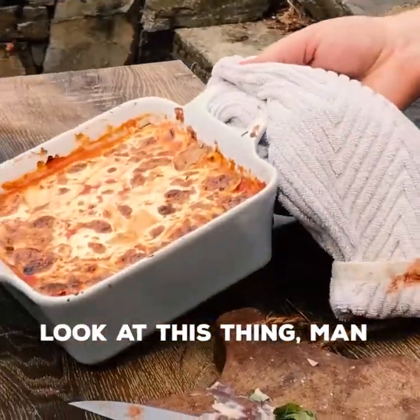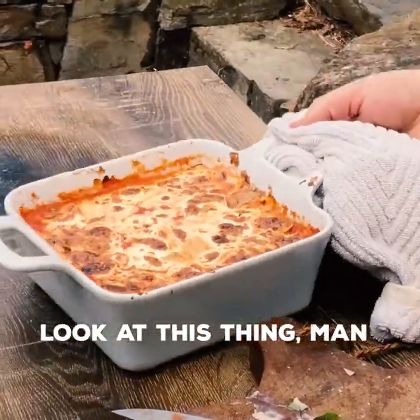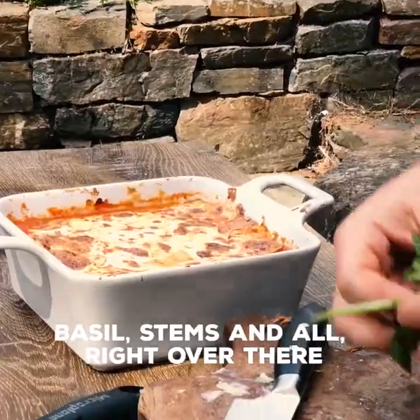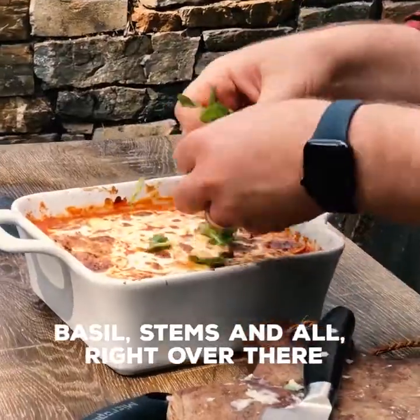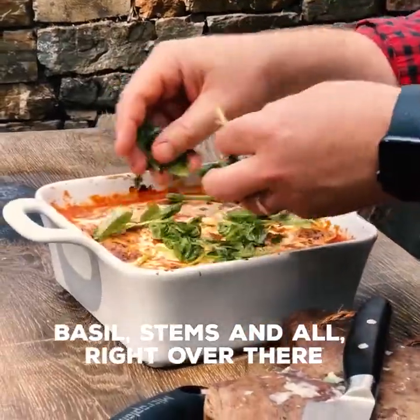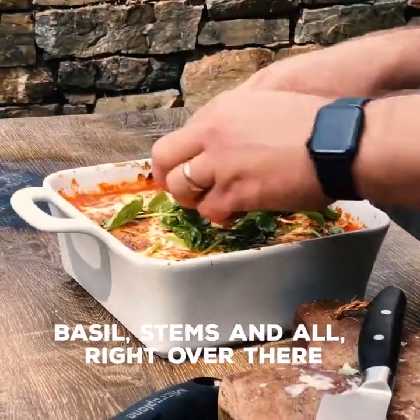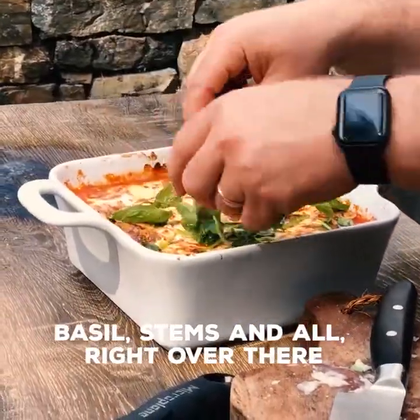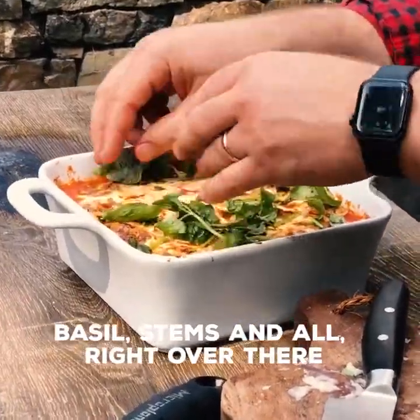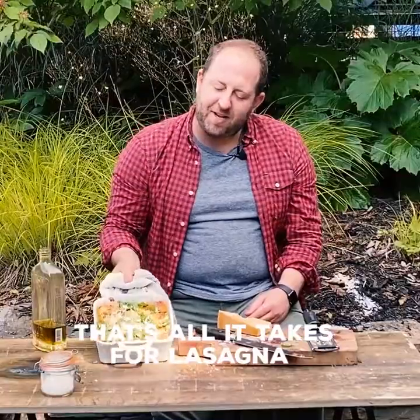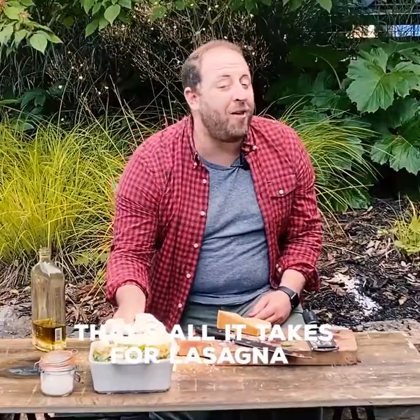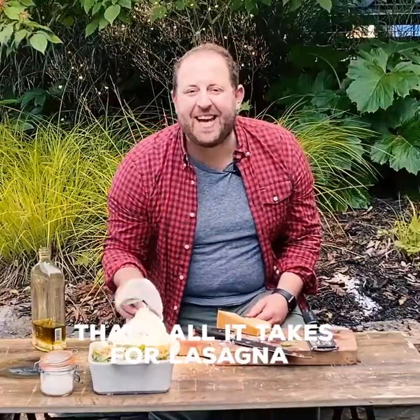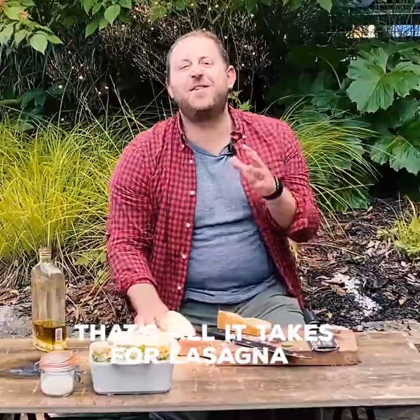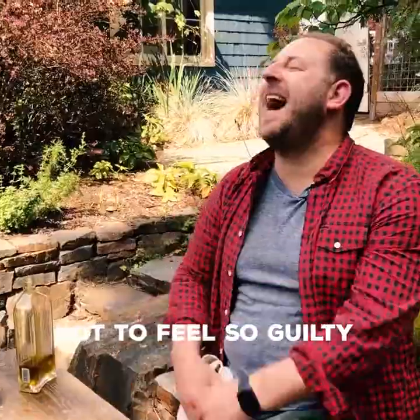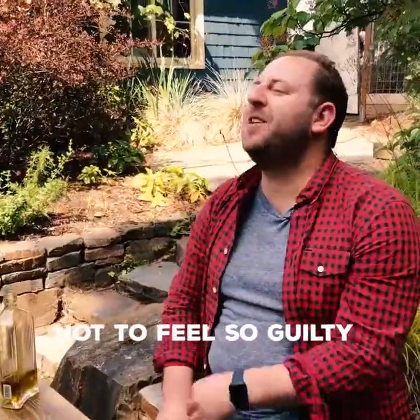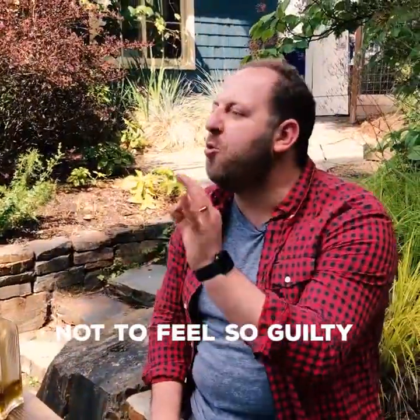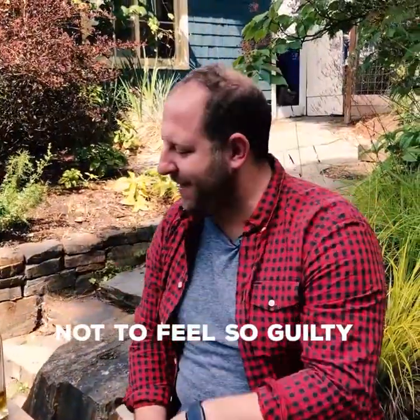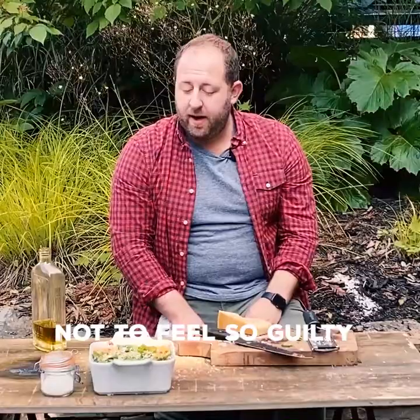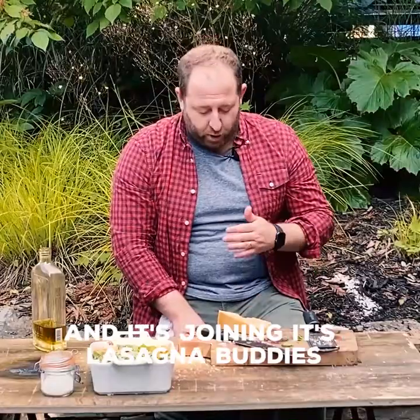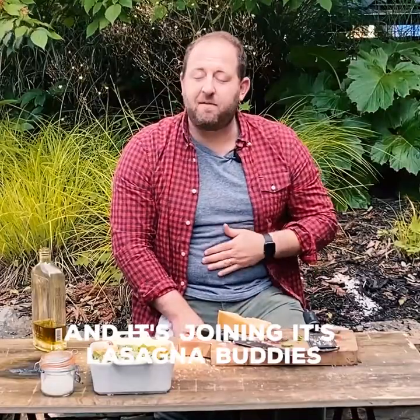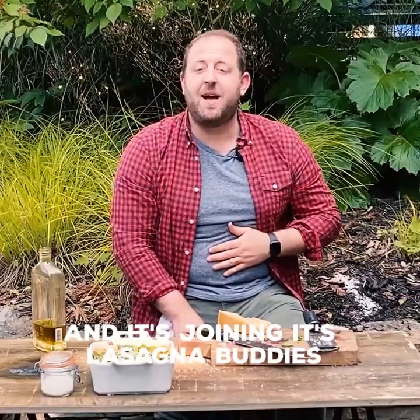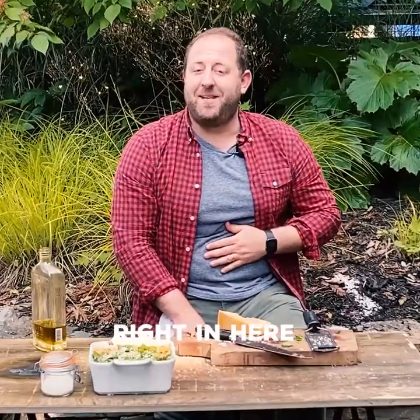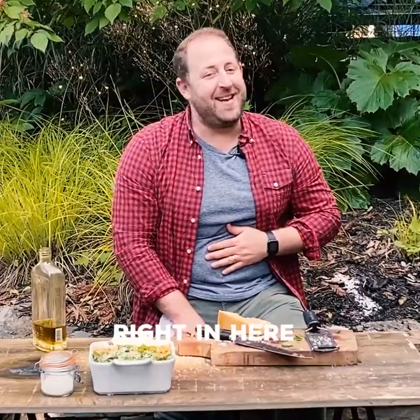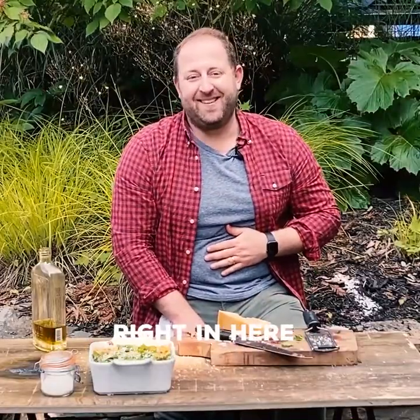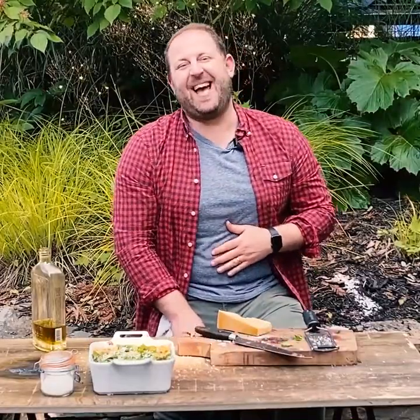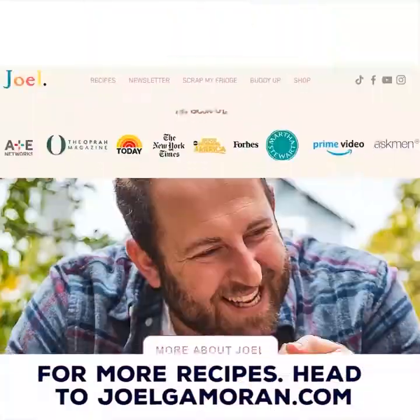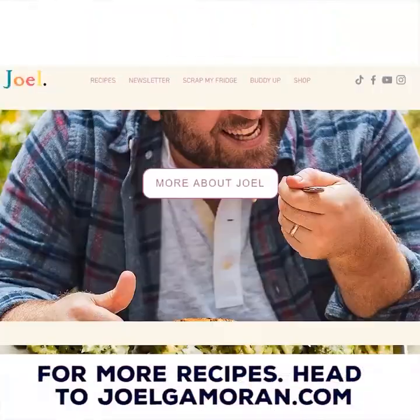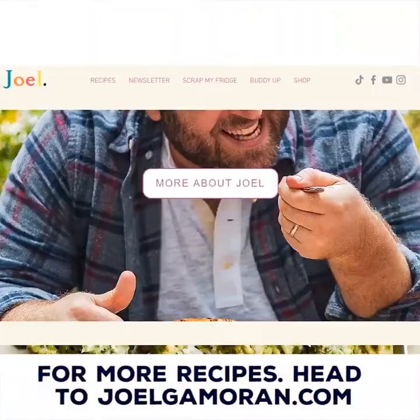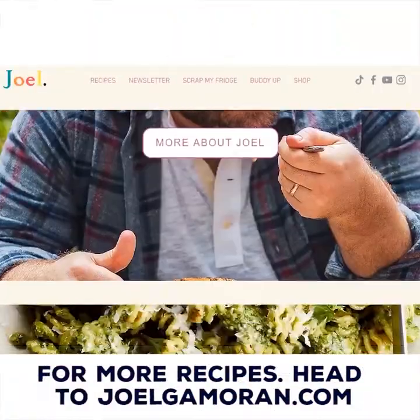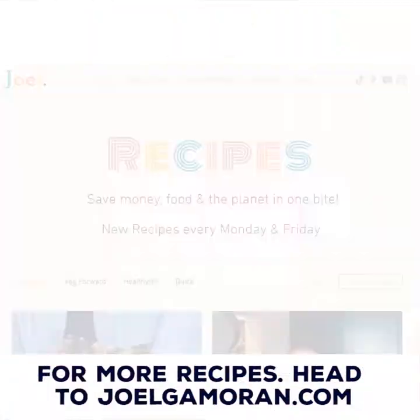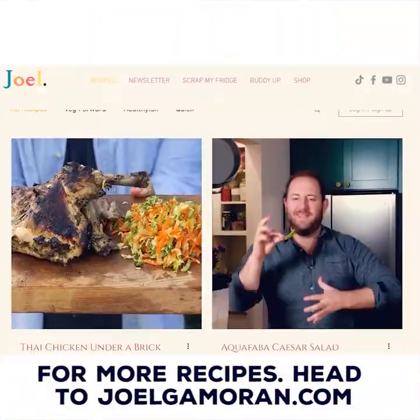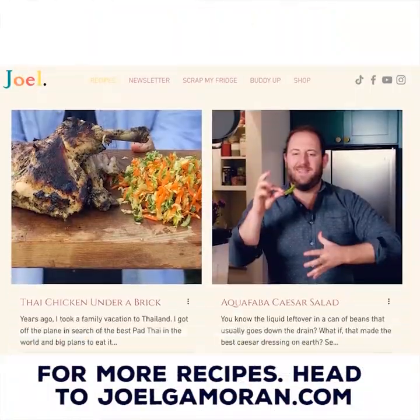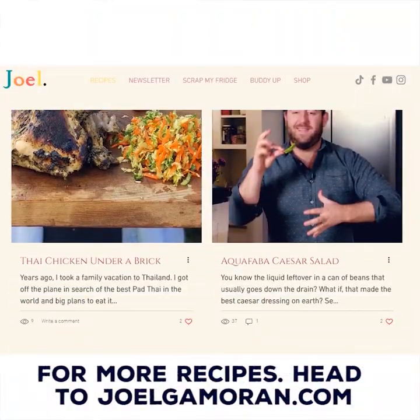Look at this thing, man. Basil — stems and all — right over there. That's all it takes for lasagna not to feel so guilty, and it's joining its lasagna buddies right in here. For more recipes, head to joelgameron.com.